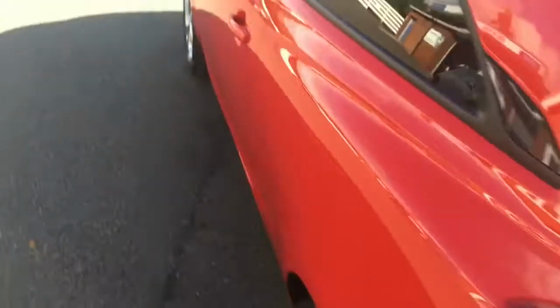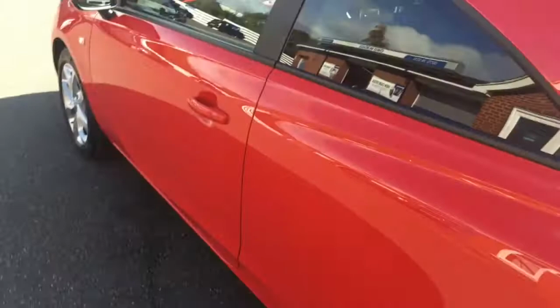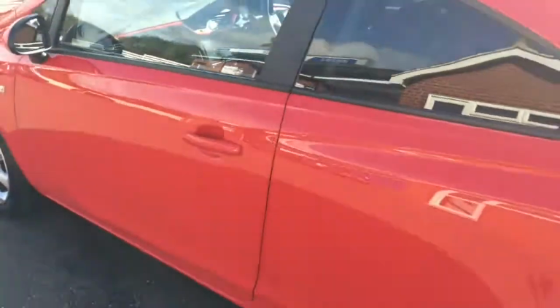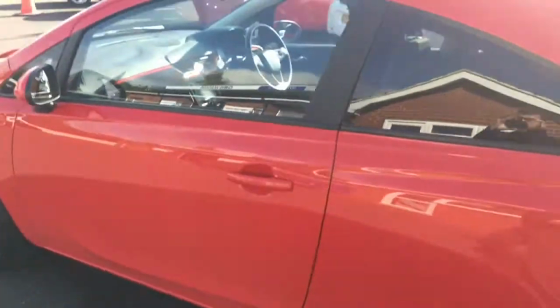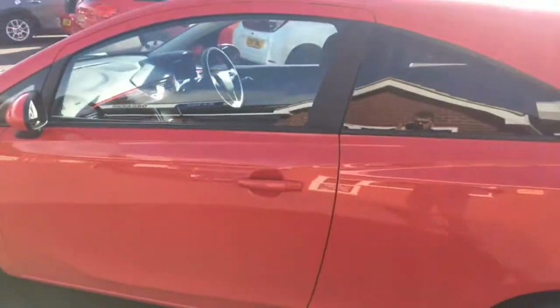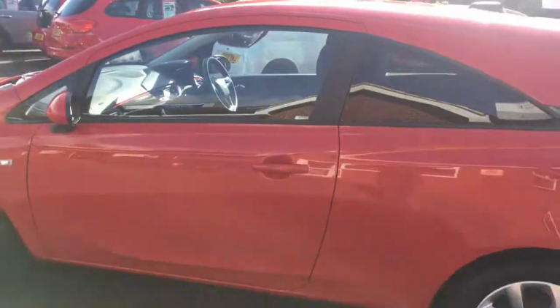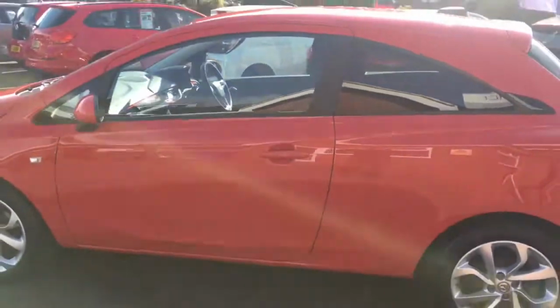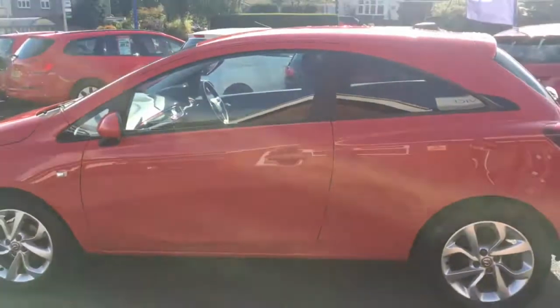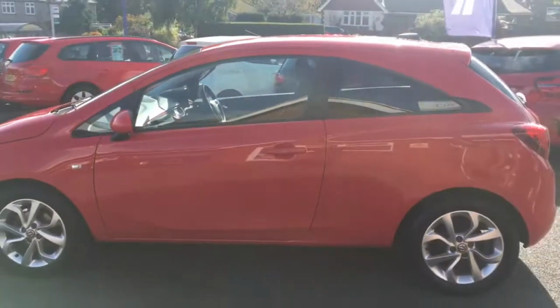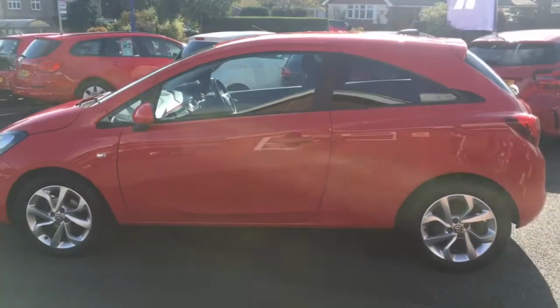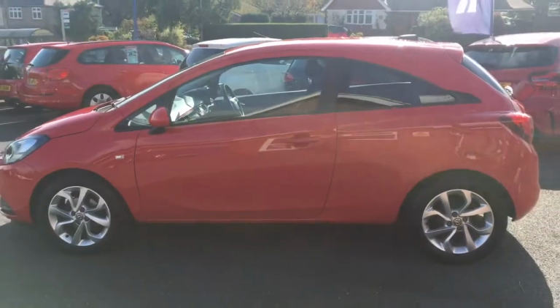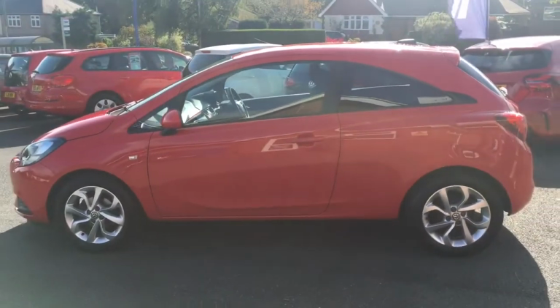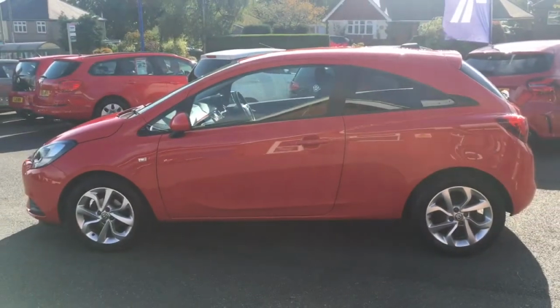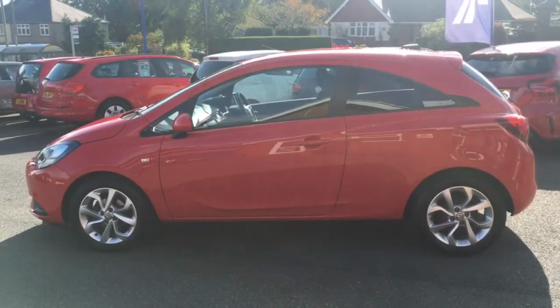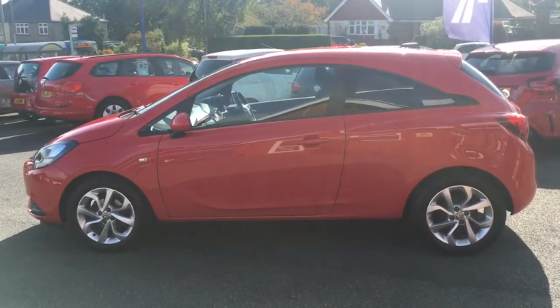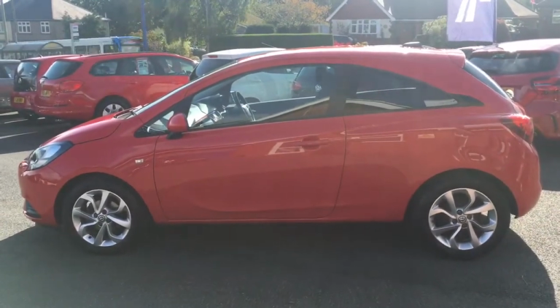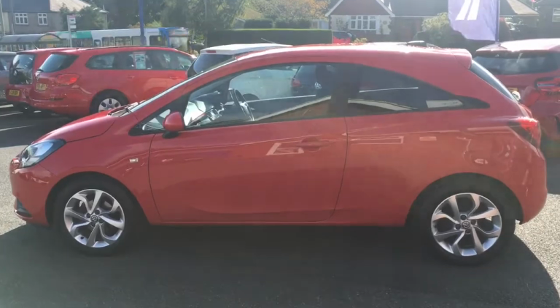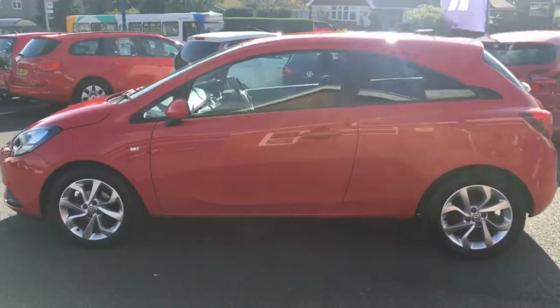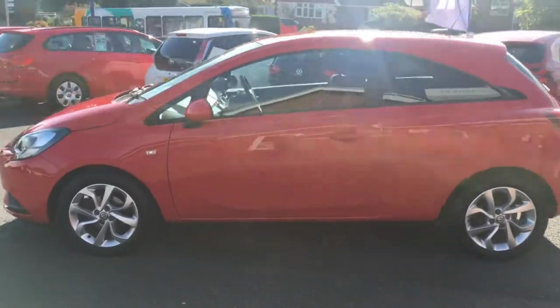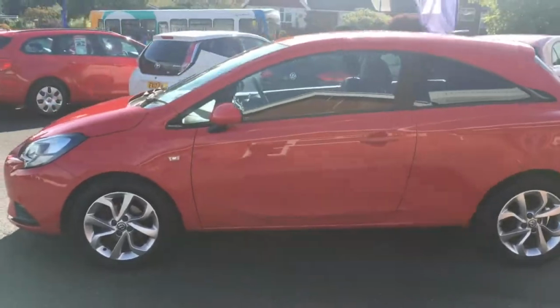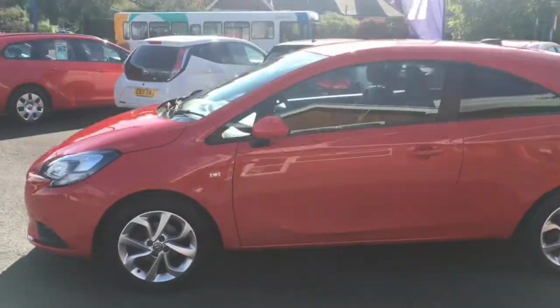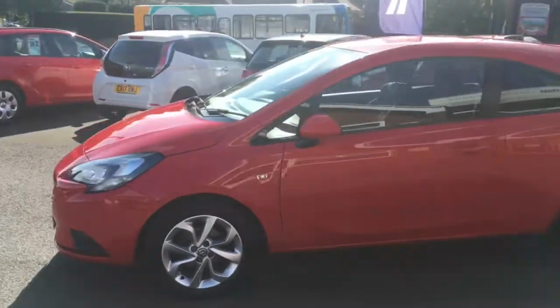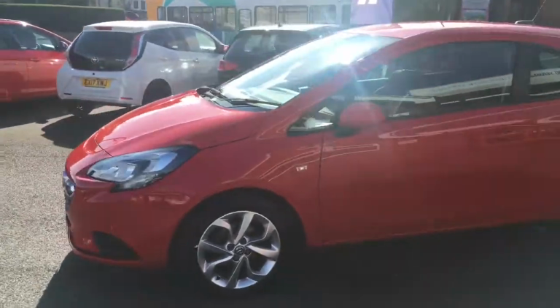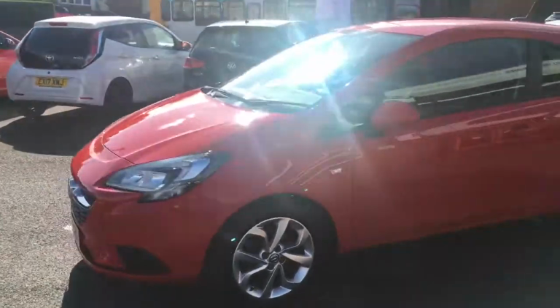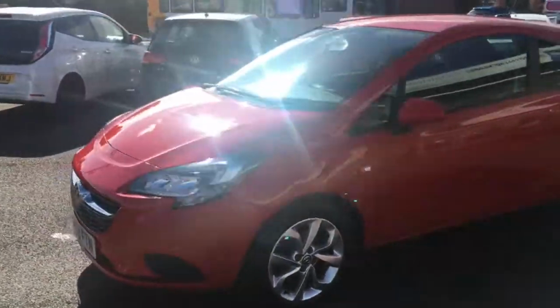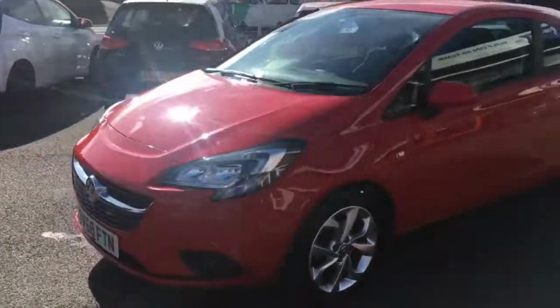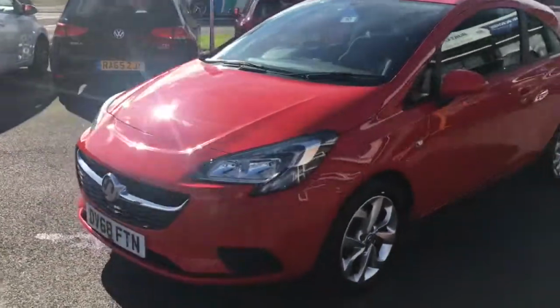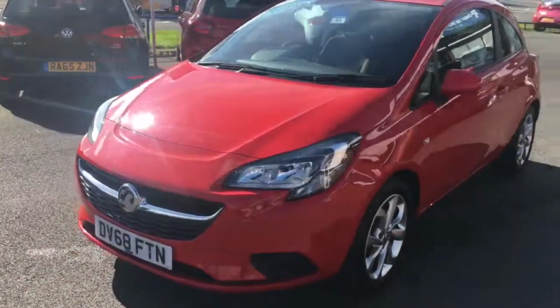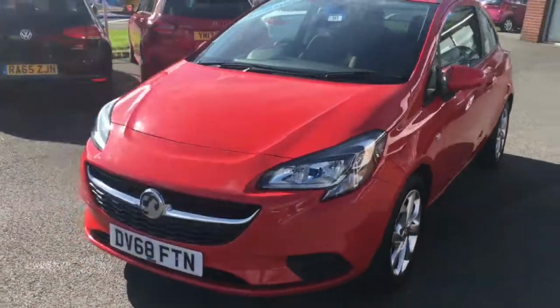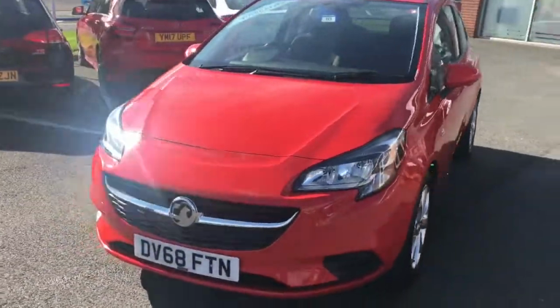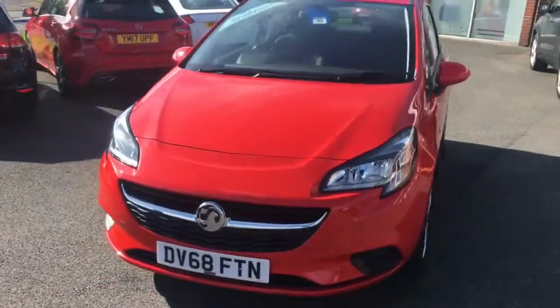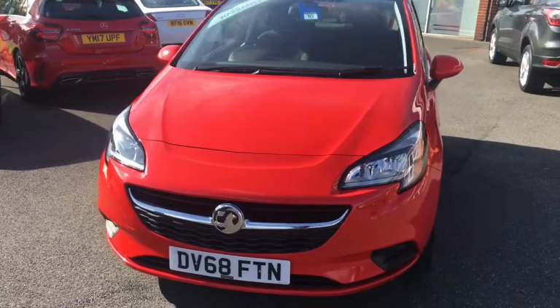Coming around to the side to look at the shape of the car — it's a really modern looking hatchback. It looks sleek, it's got some great lines and curves going on. And coming around to the front, you'll see it looks great from that angle too.